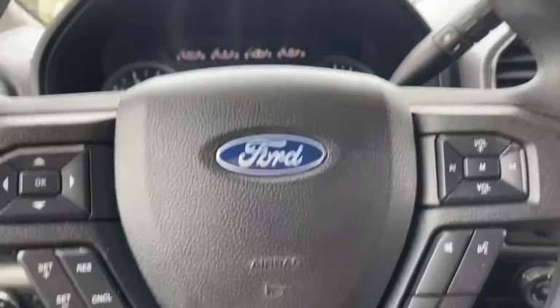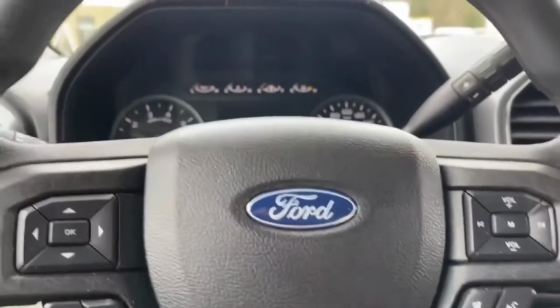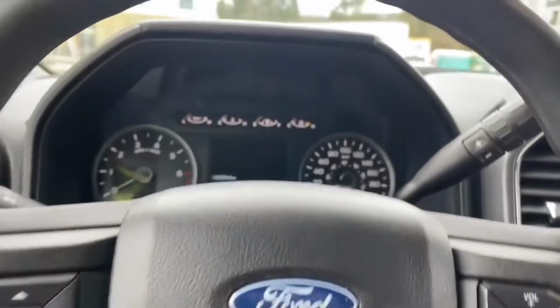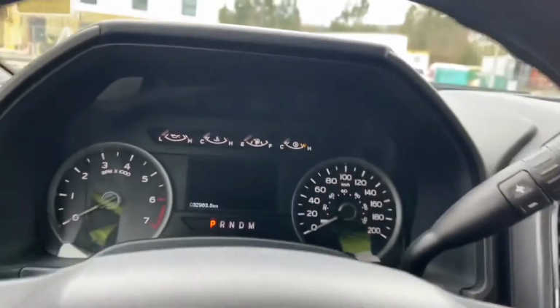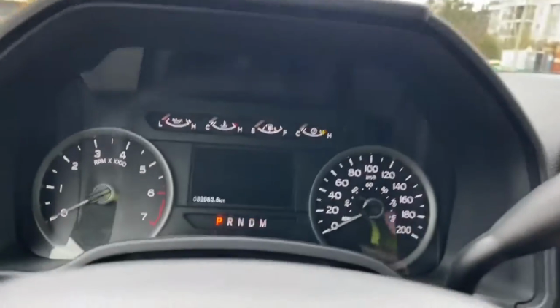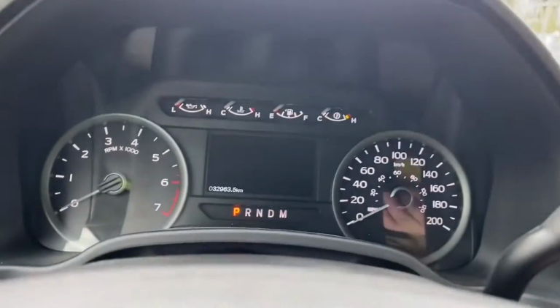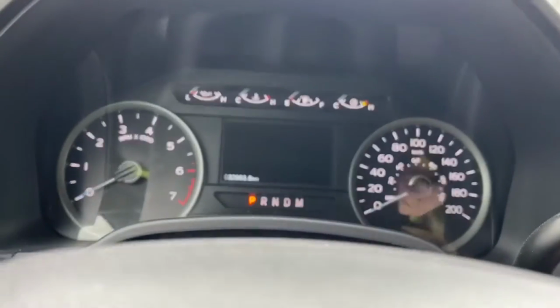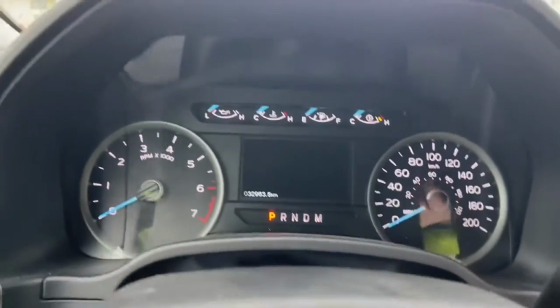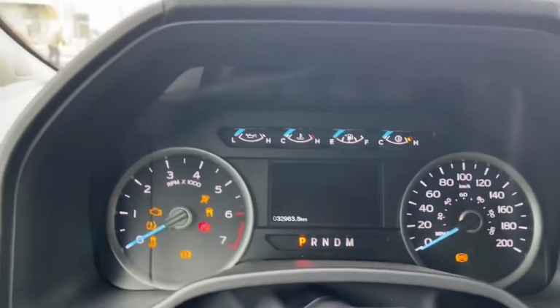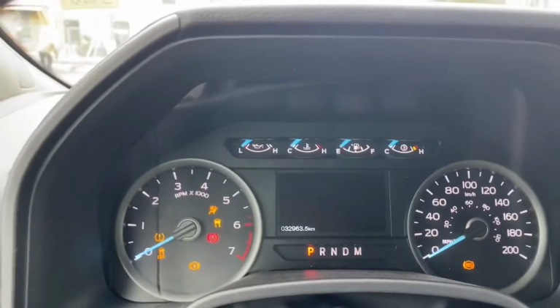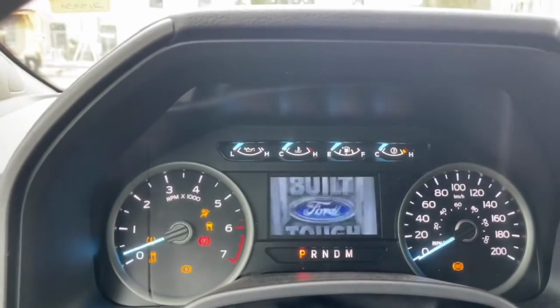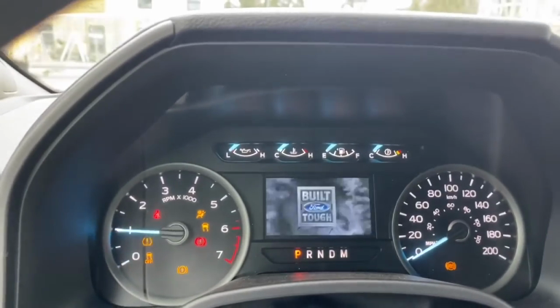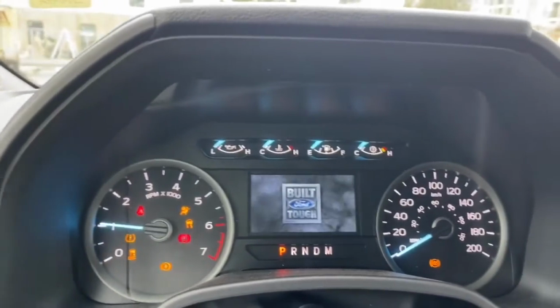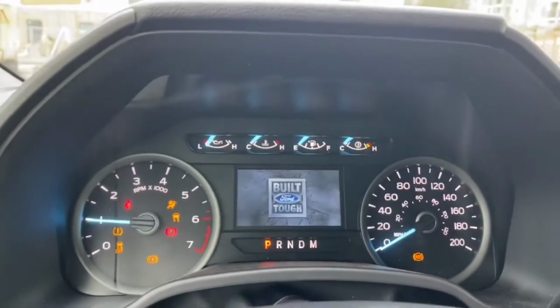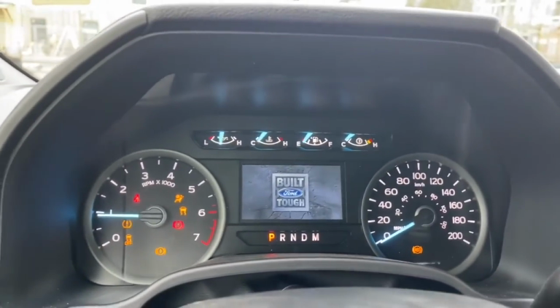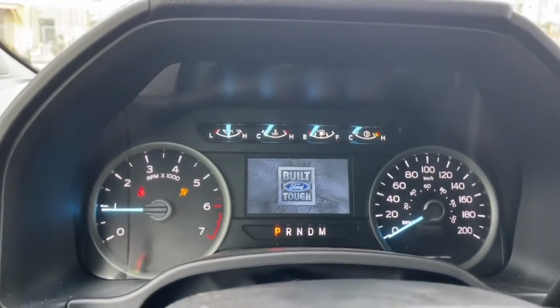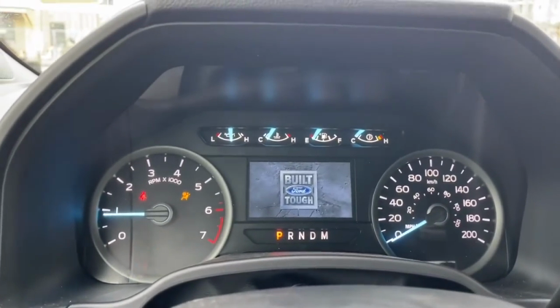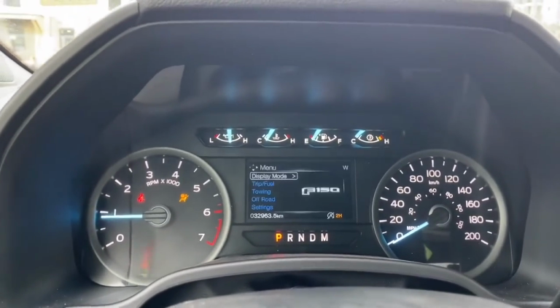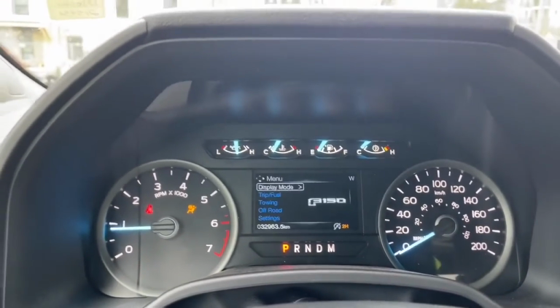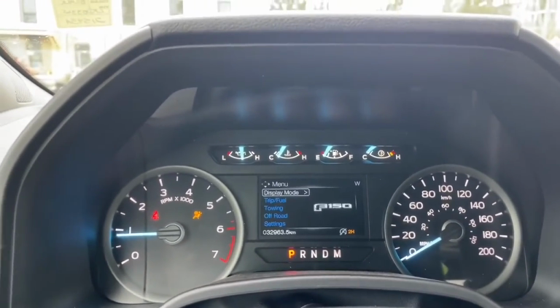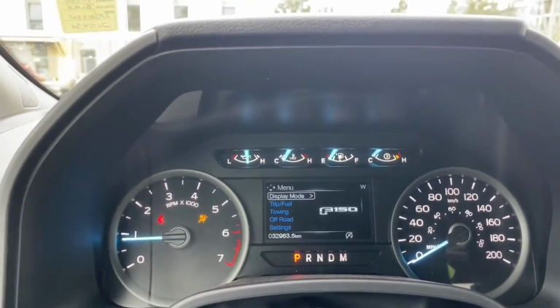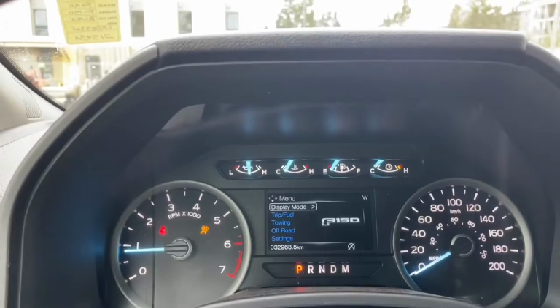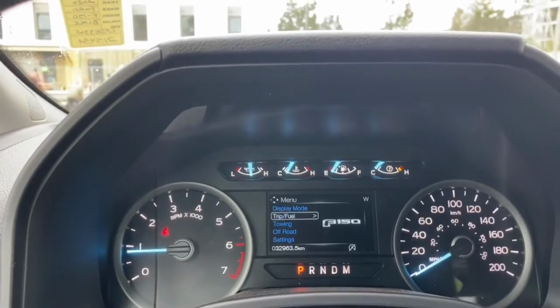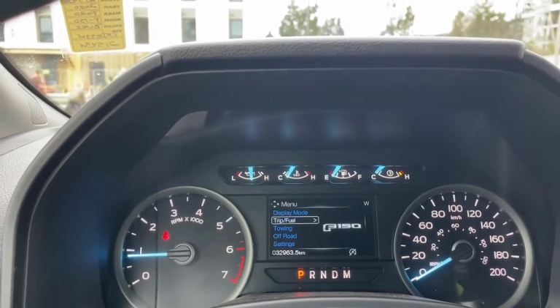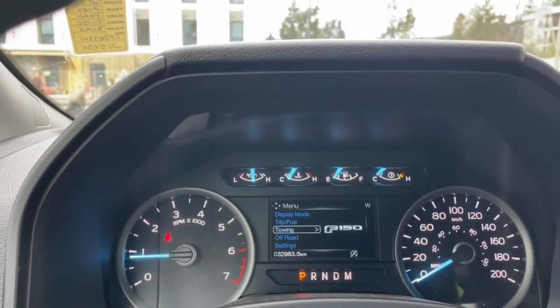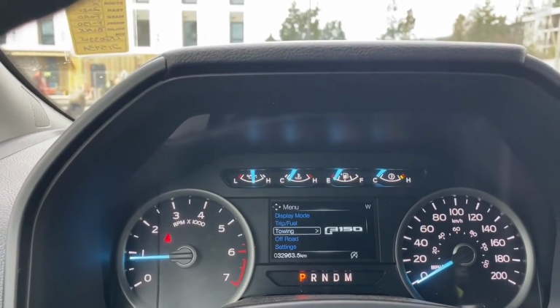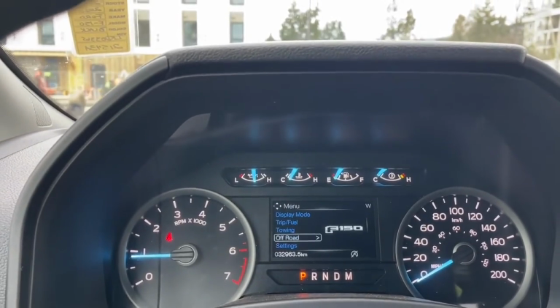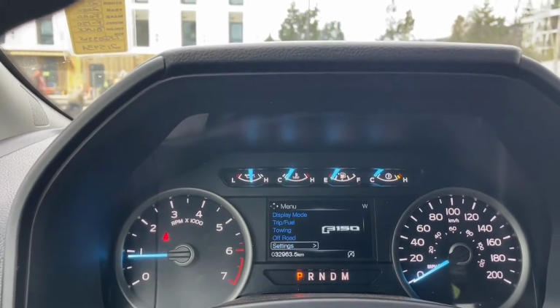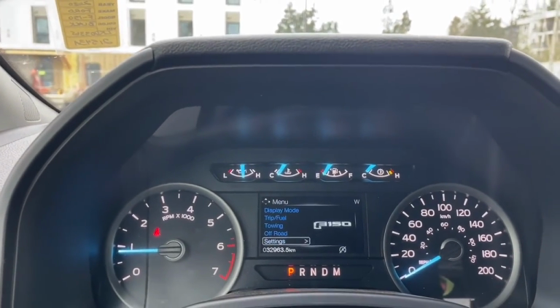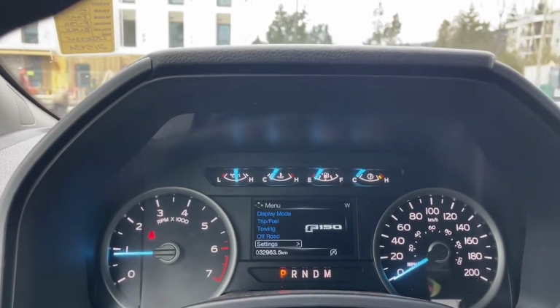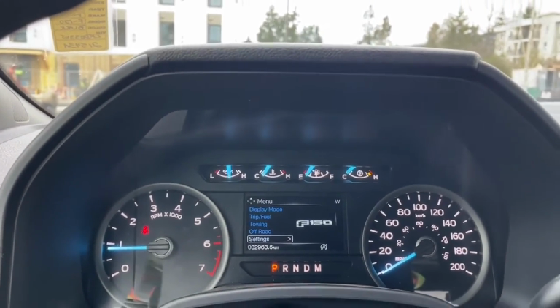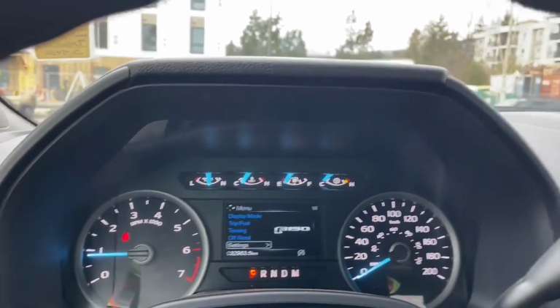When we start up the vehicle you're going to see any important messages, your odometer reading, and the menu that we can go through. Display mode, trip fuel, towing, off-road, settings — and these all have sub-menus.